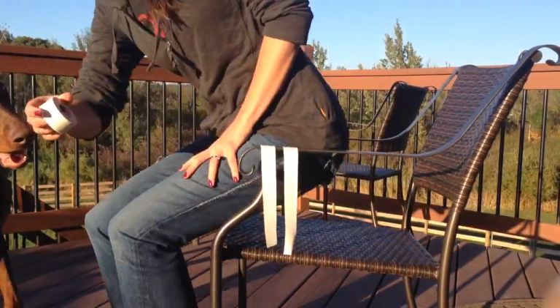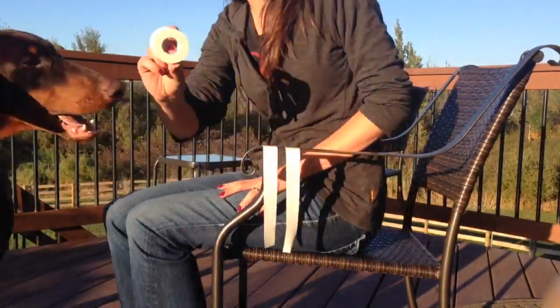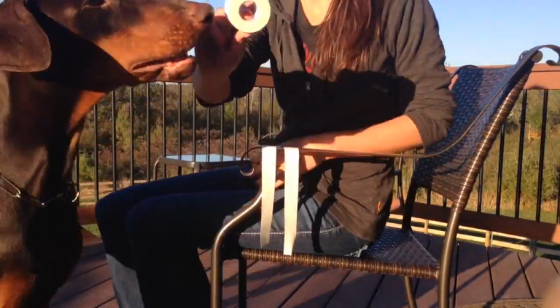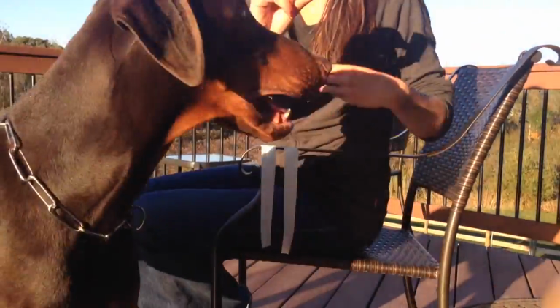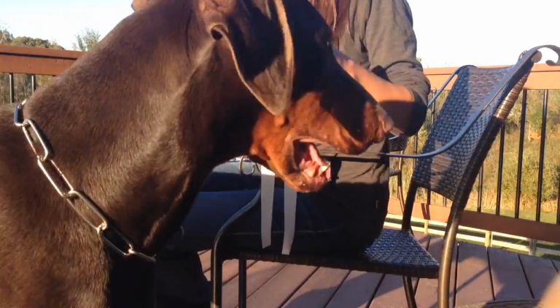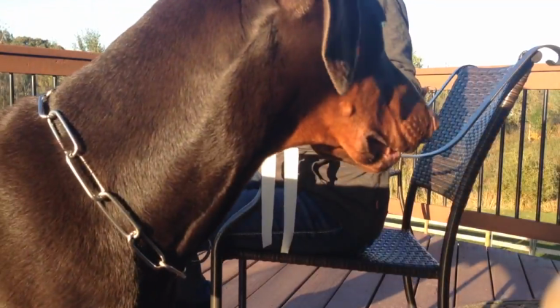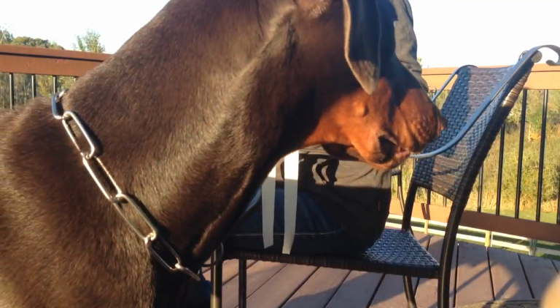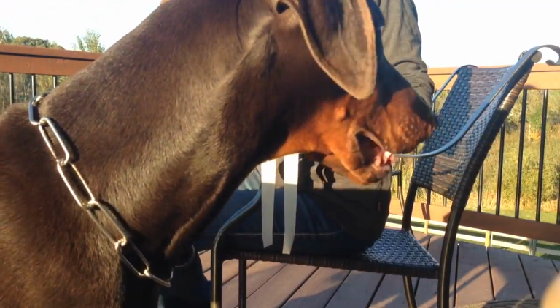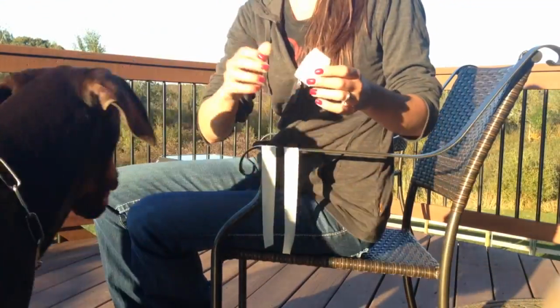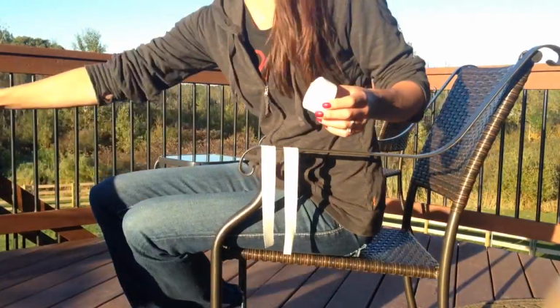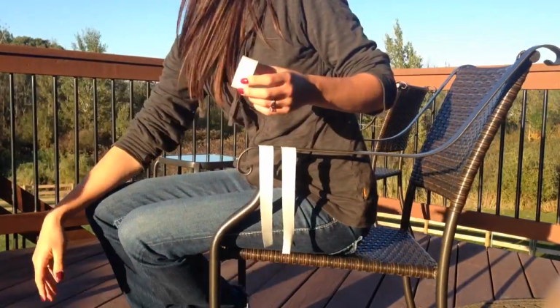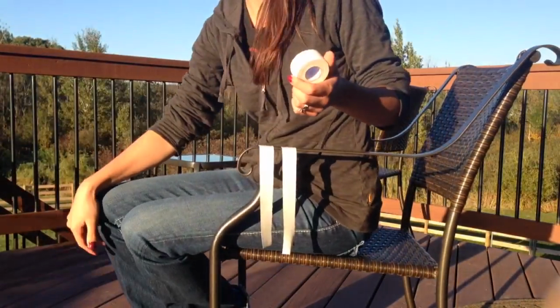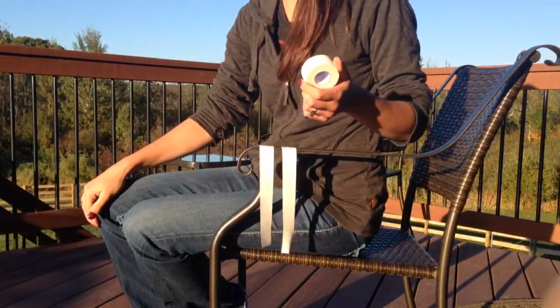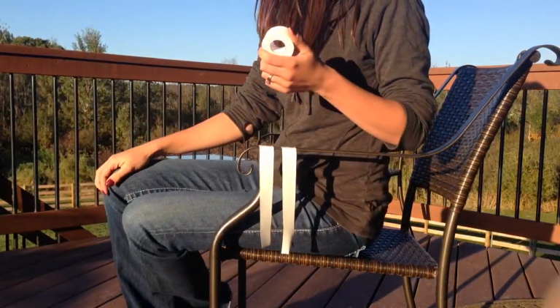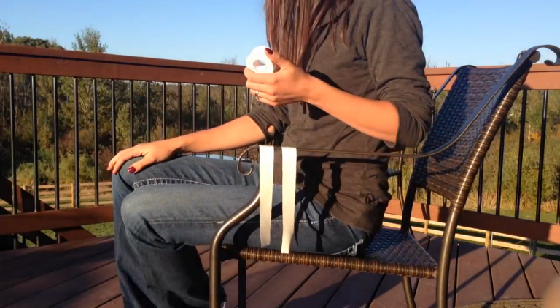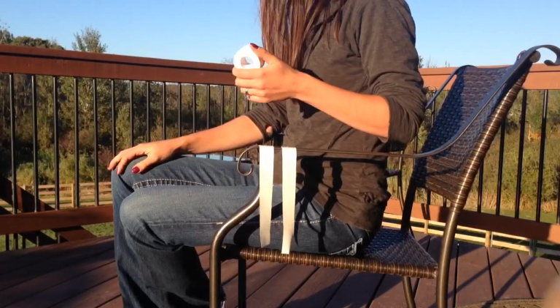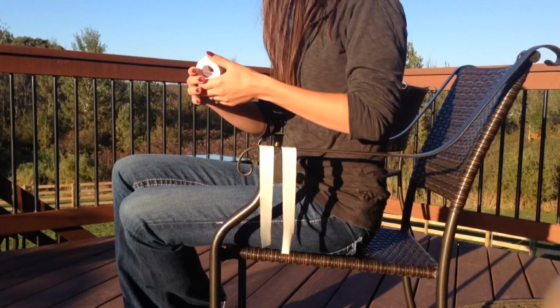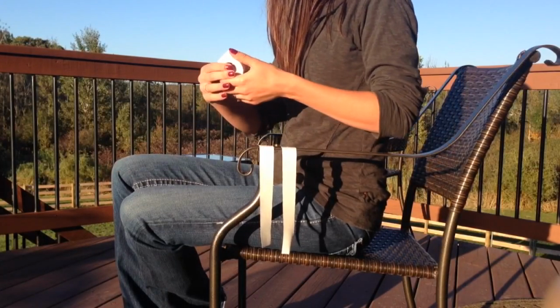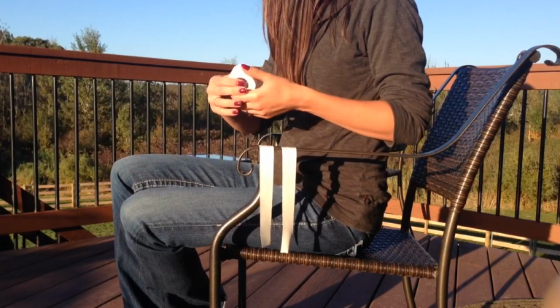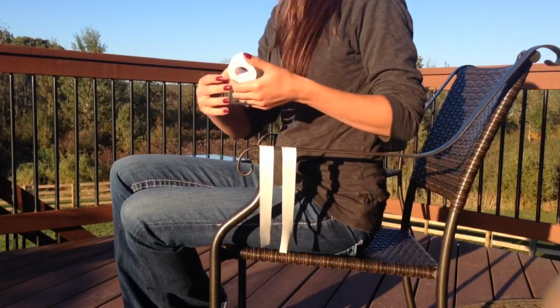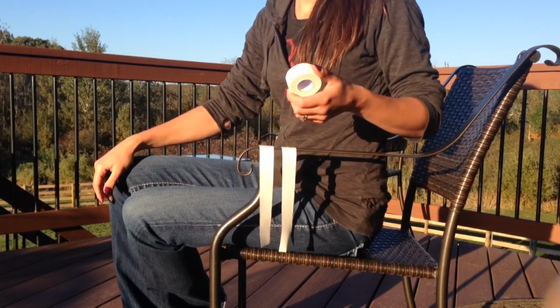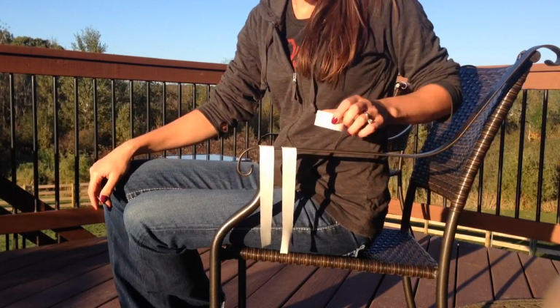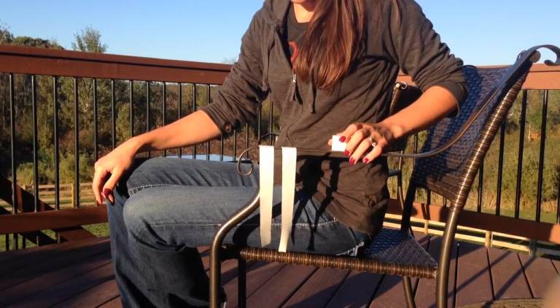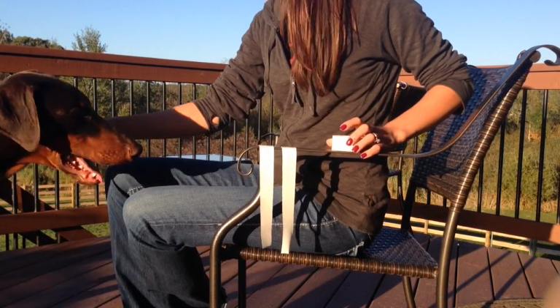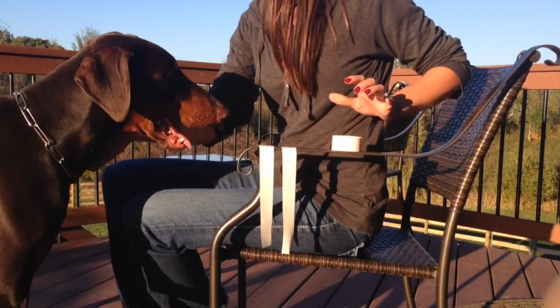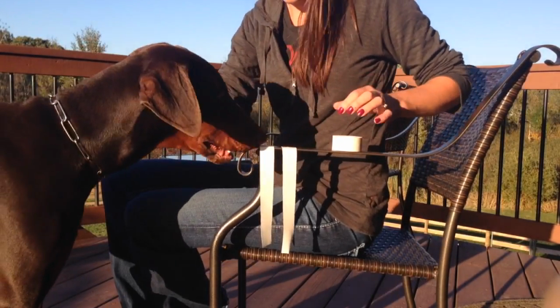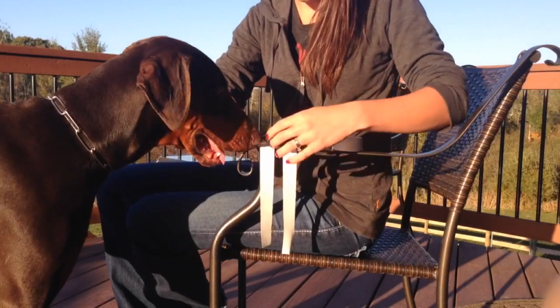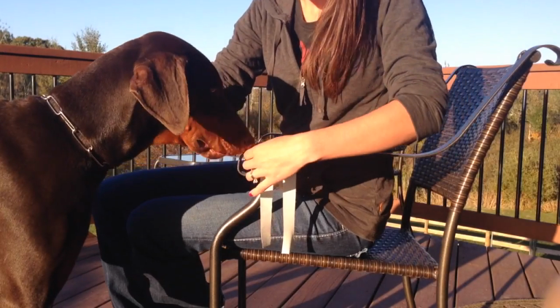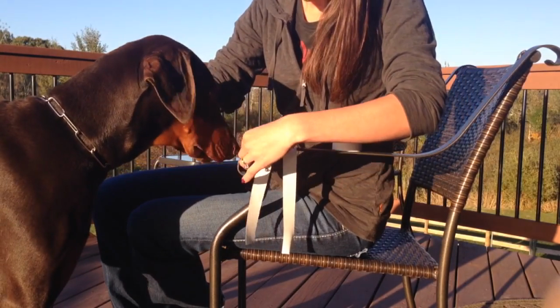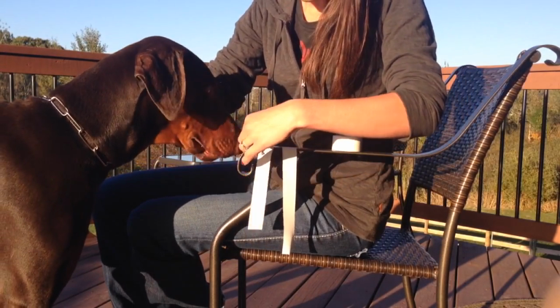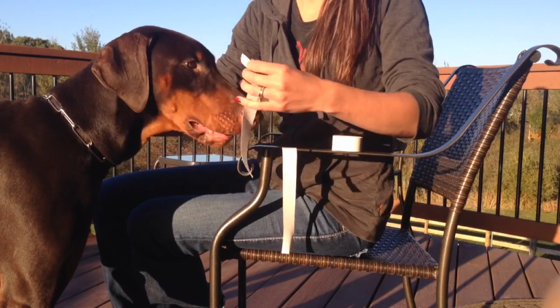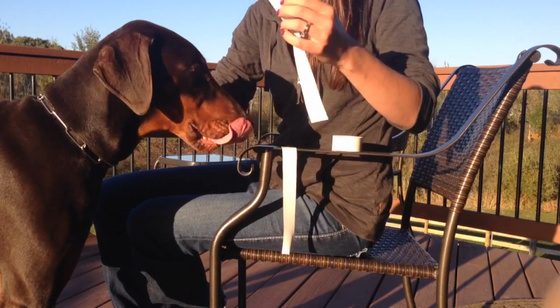I use Zonis tape to tape ears — it's the same stuff that everyone recommends to post ears. So Marco's ears already lay flat, but it was from taping them.